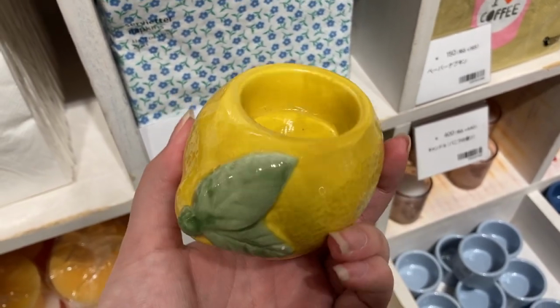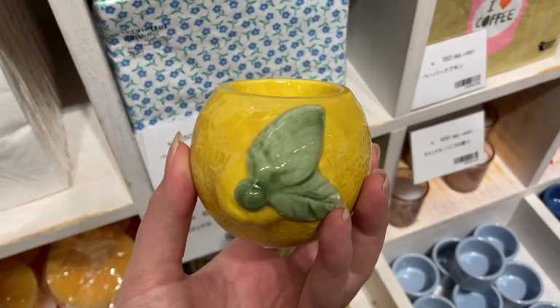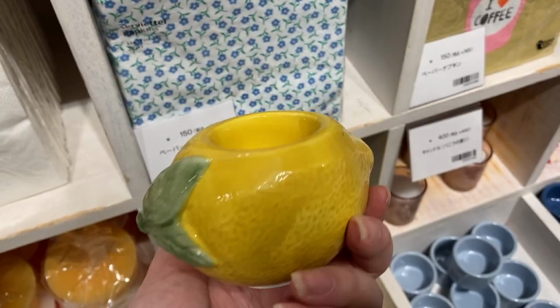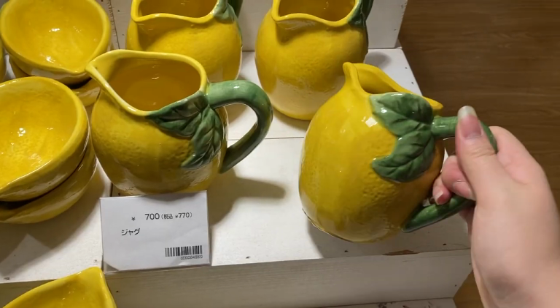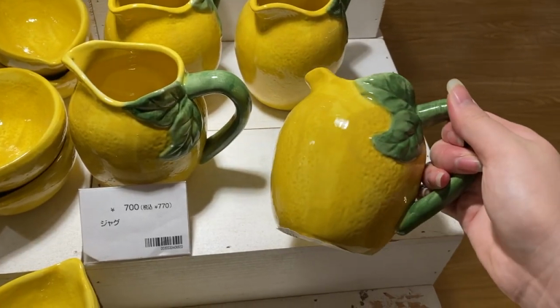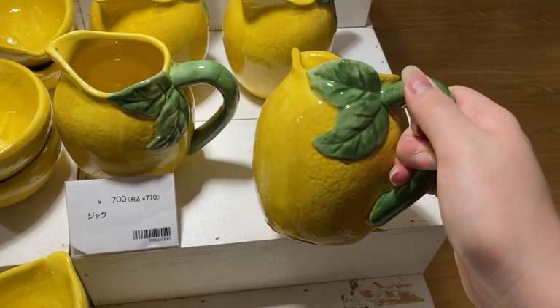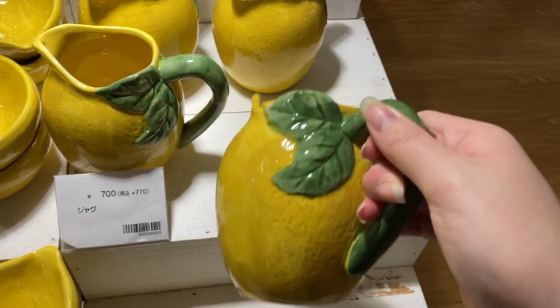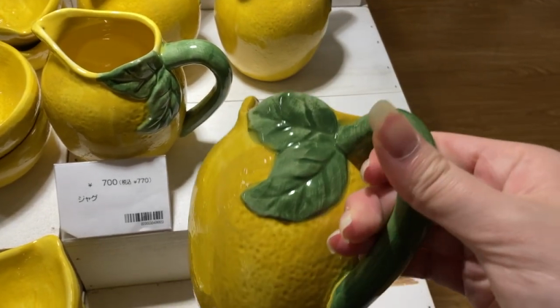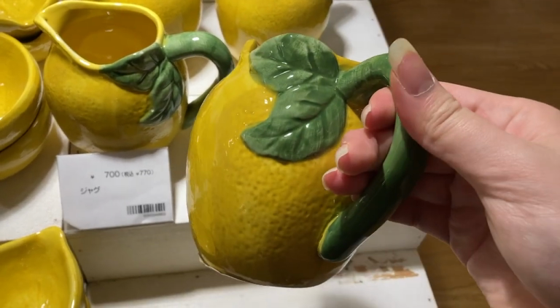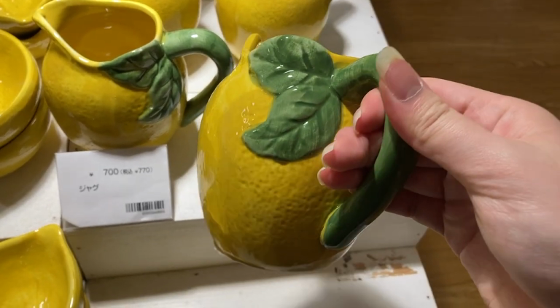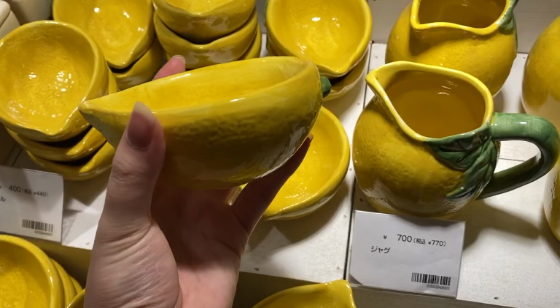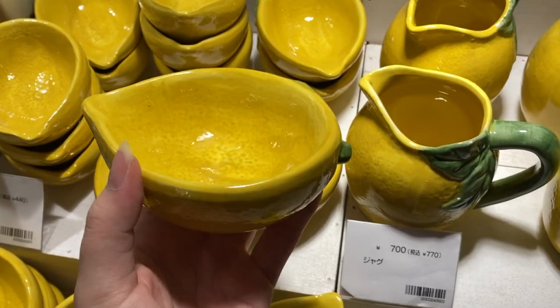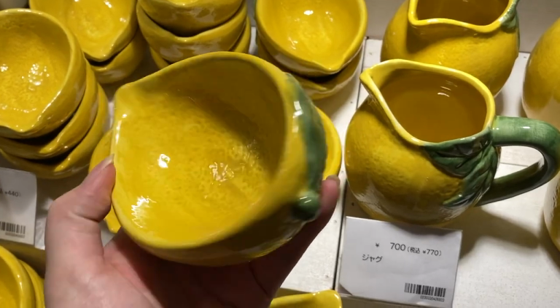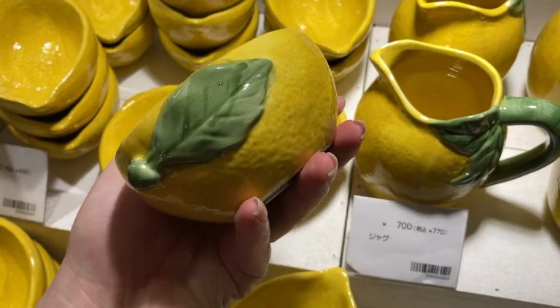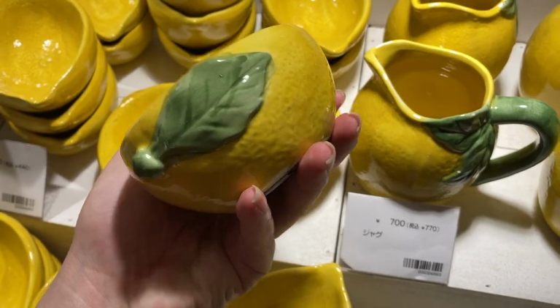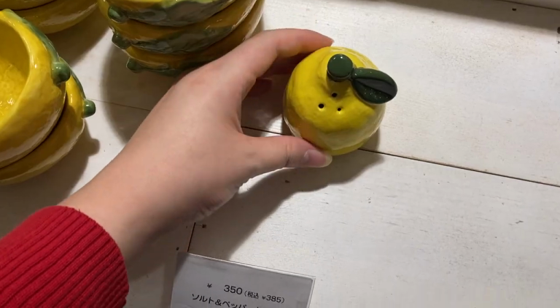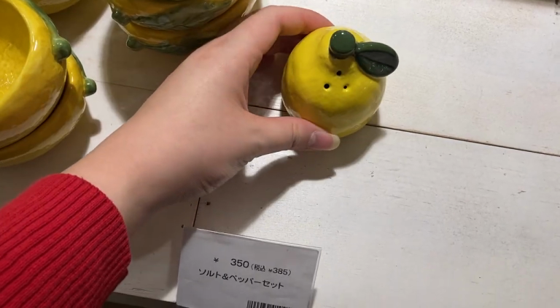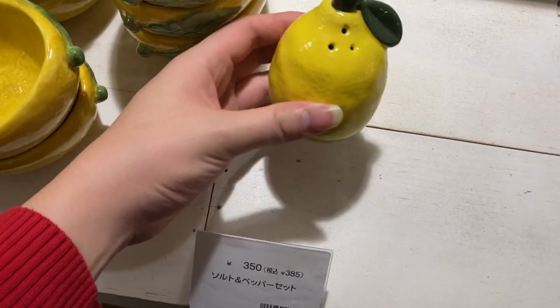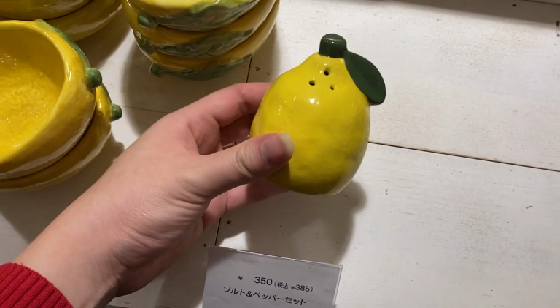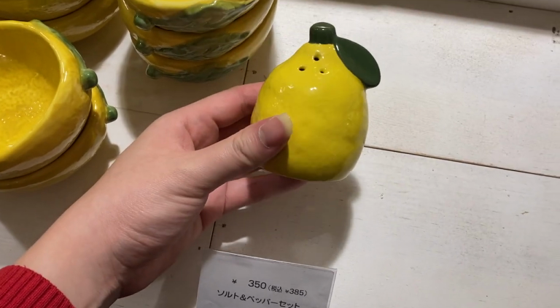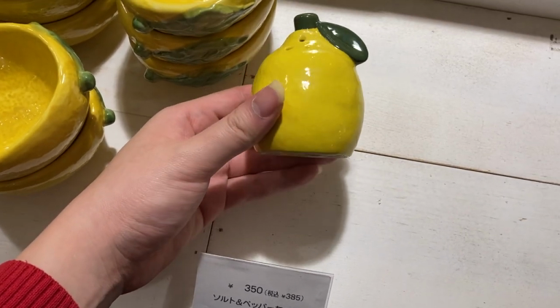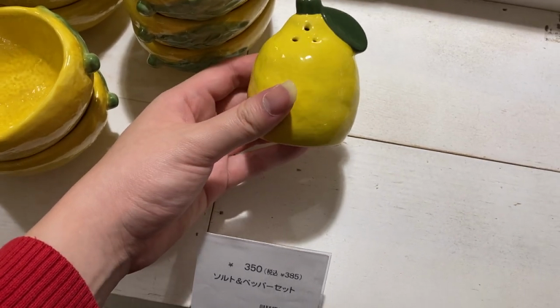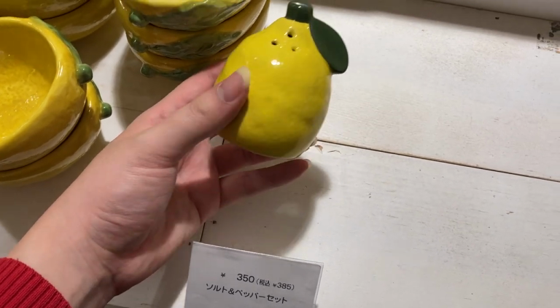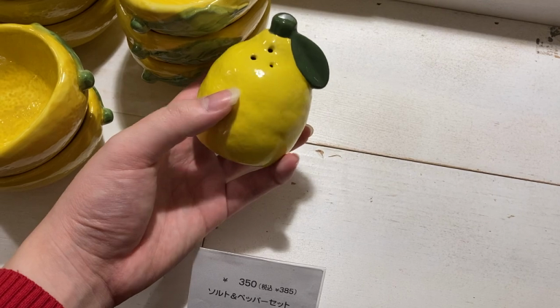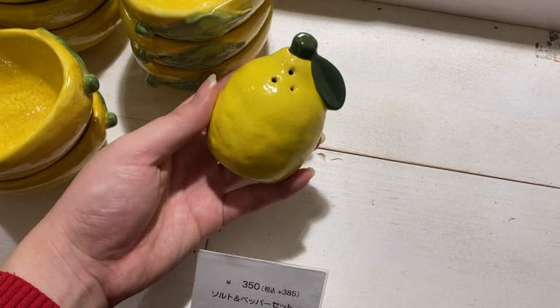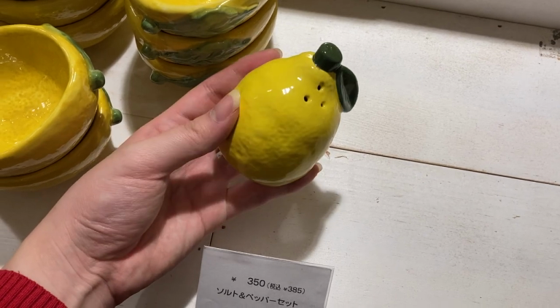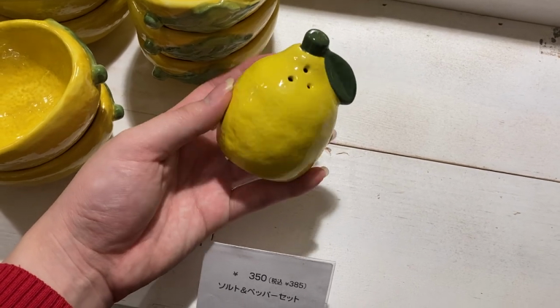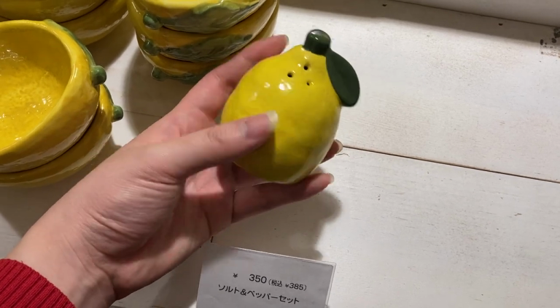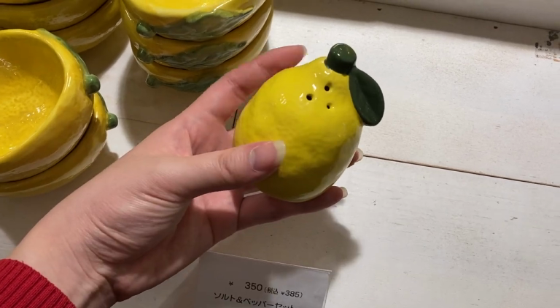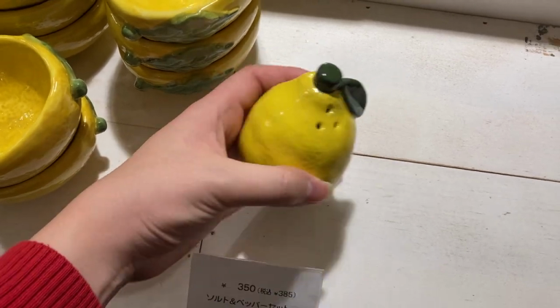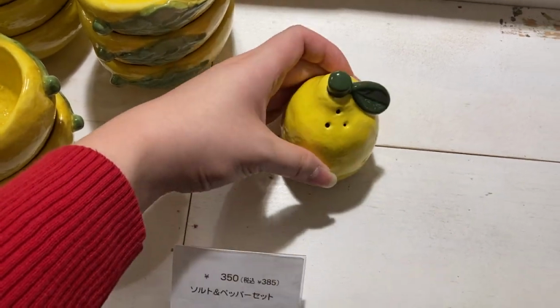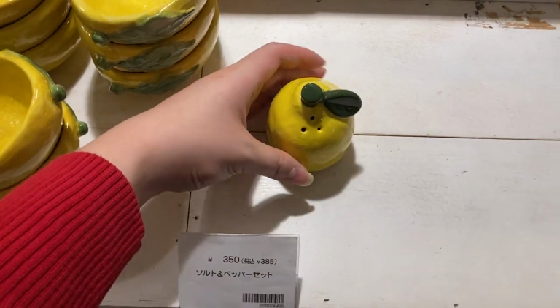This lemon one is so cute — very not Christmasy at all — but I wanted to show you that it comes with the matching pitcher as well as the bowl. They also had salt and pepper shakers; unfortunately at the store they only had one, and I know they're supposed to come in pairs, so this one was on its lonesome.